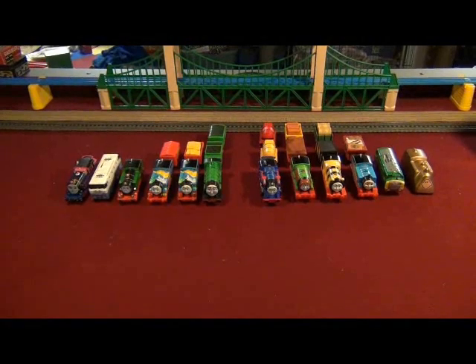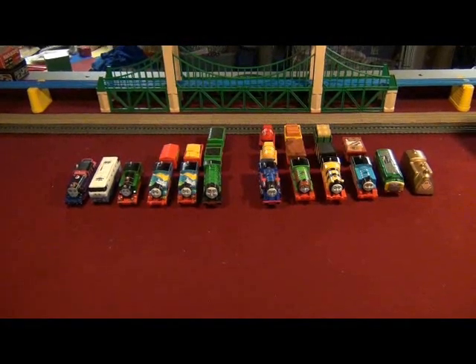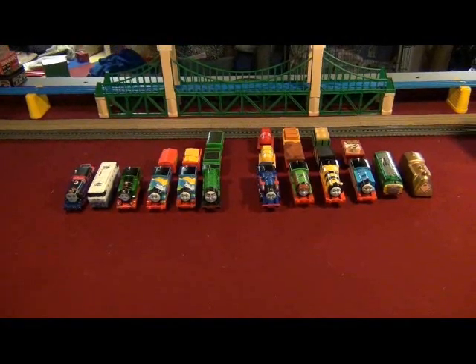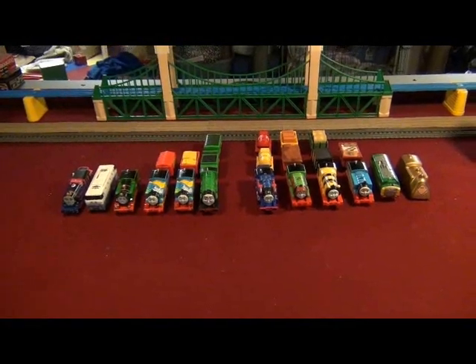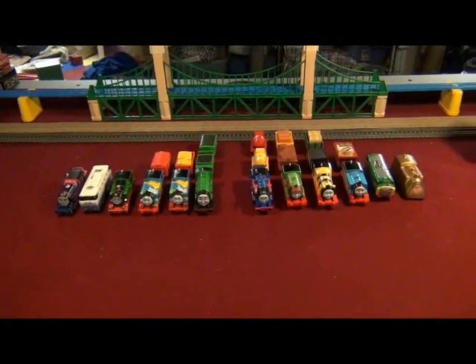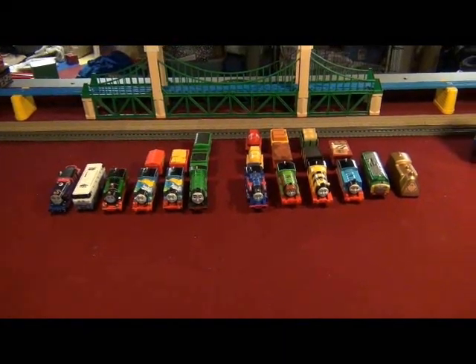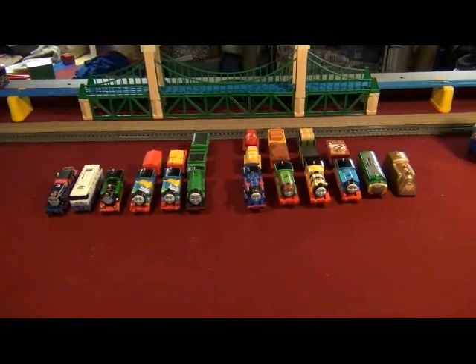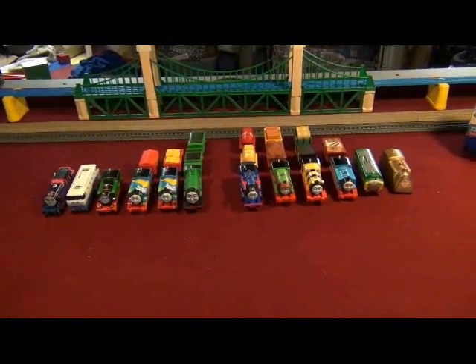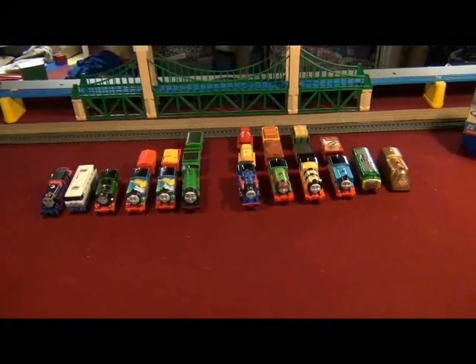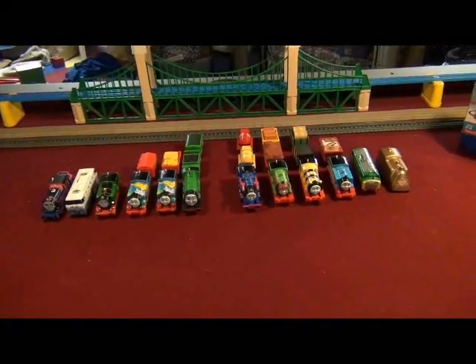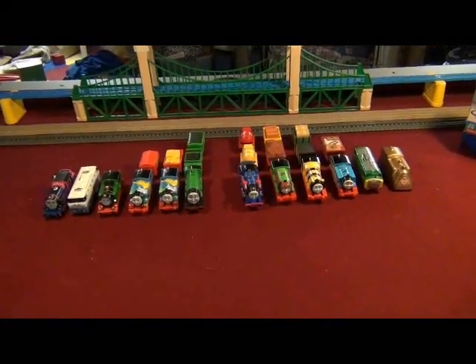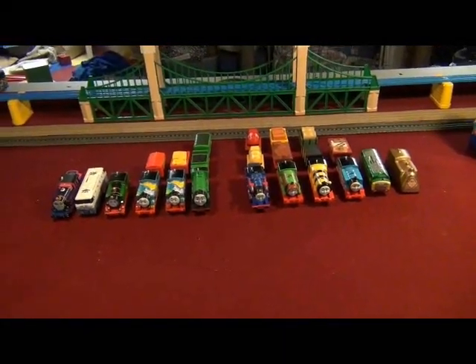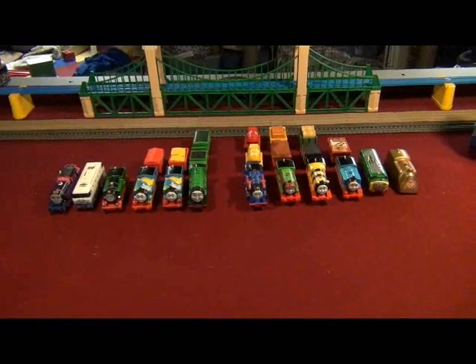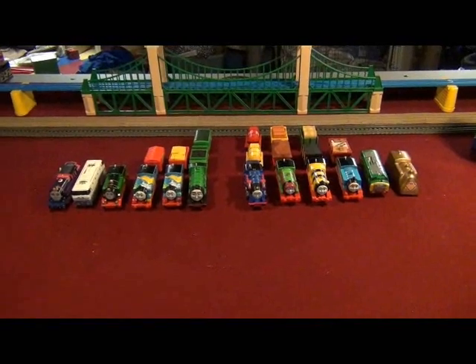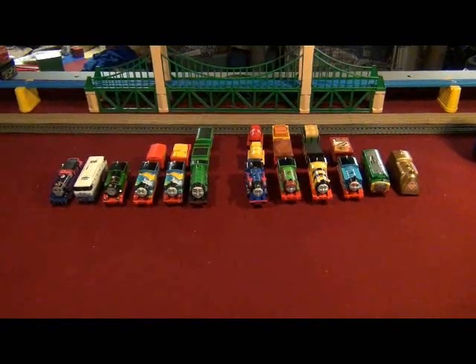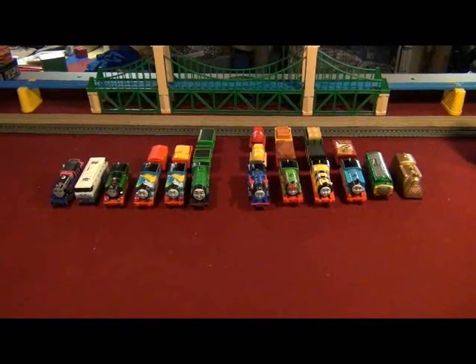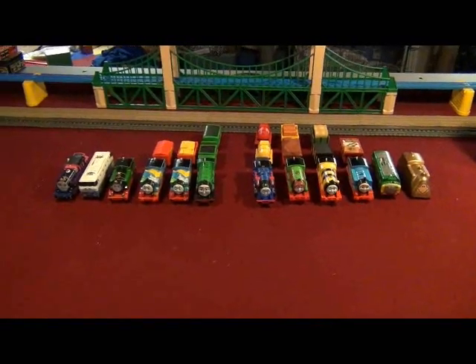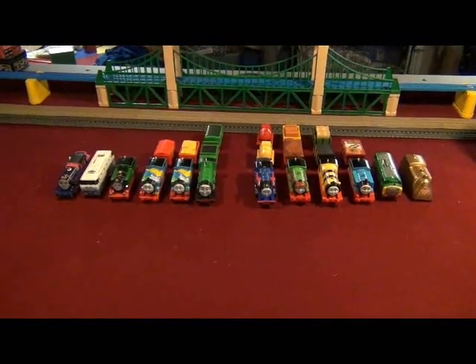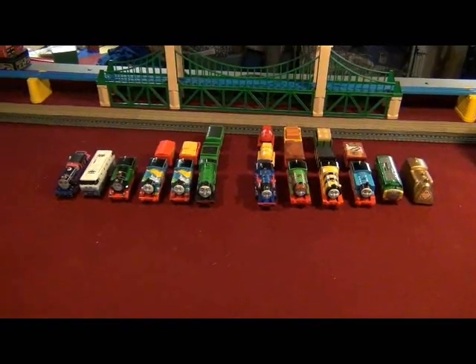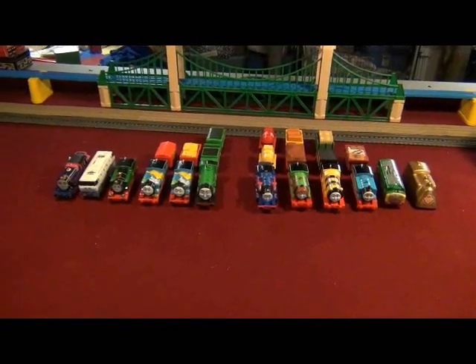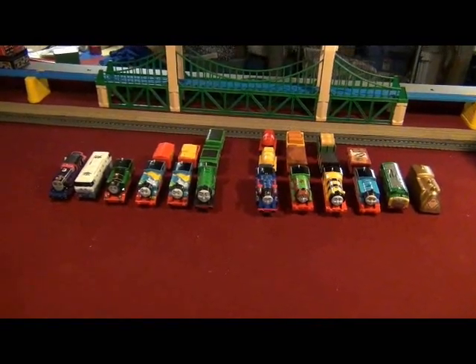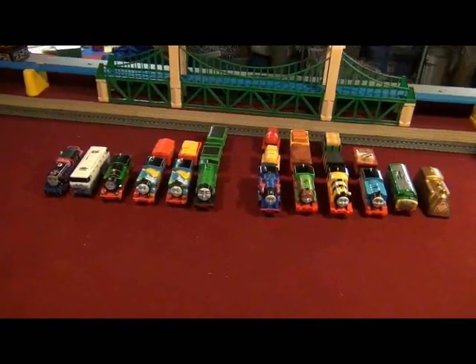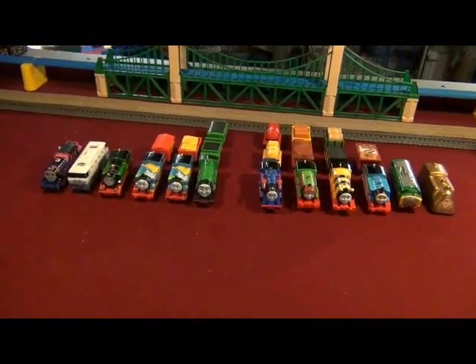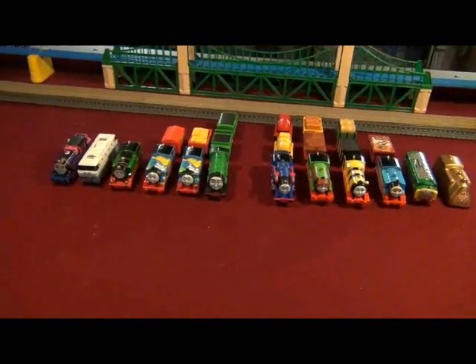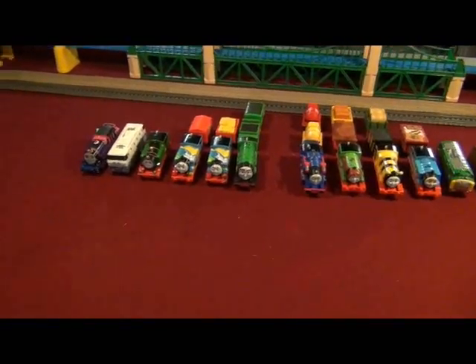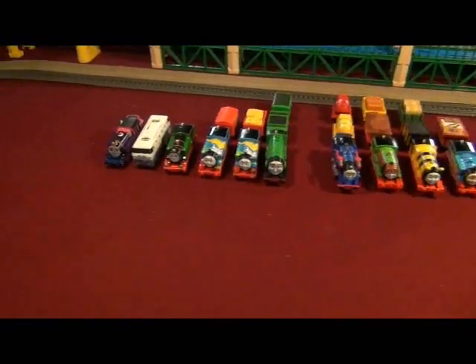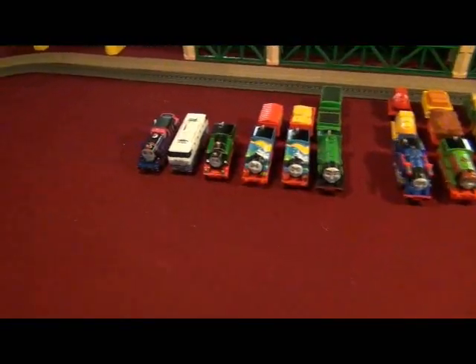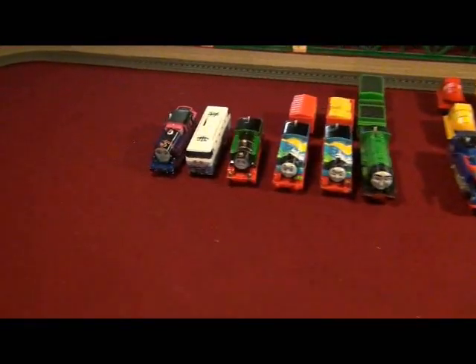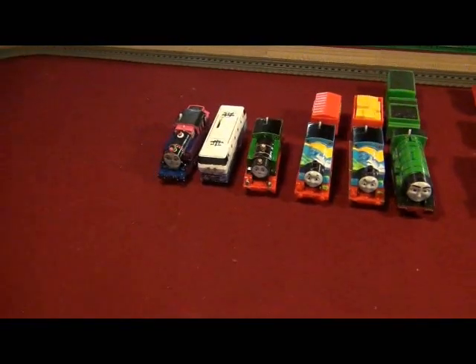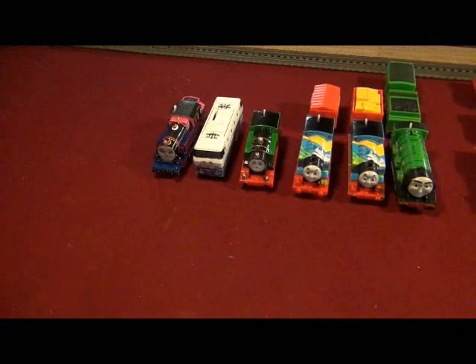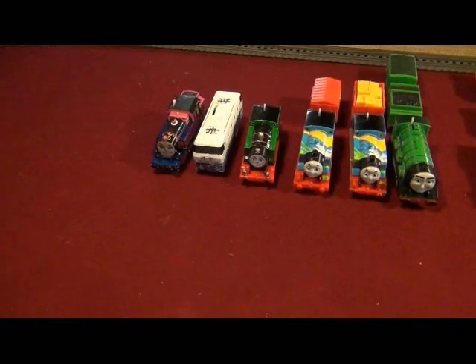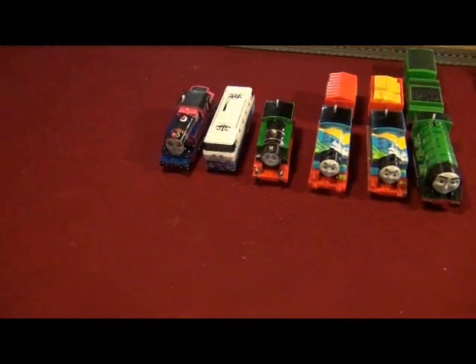Hello, YouTube! This is TrainBoy54, with another twelve custom Trackmaster Thomas Trains video. Orion Rockets!